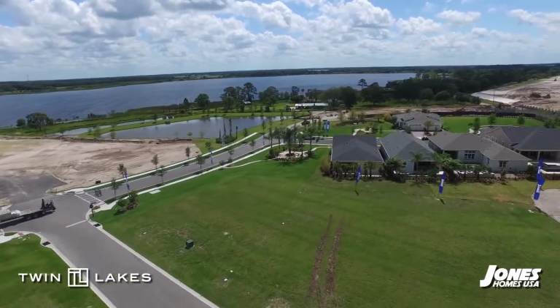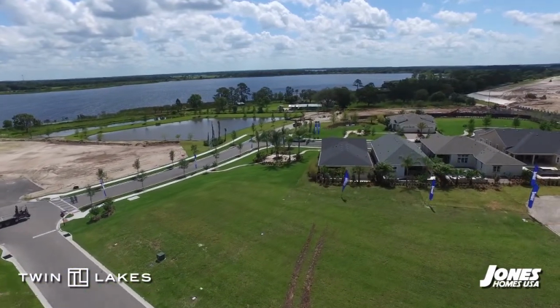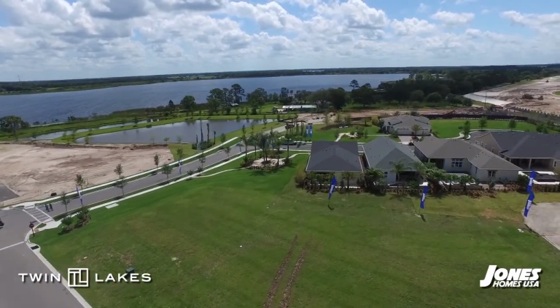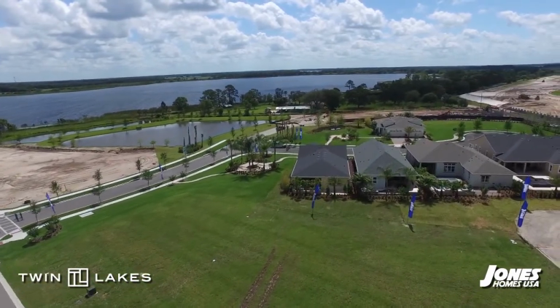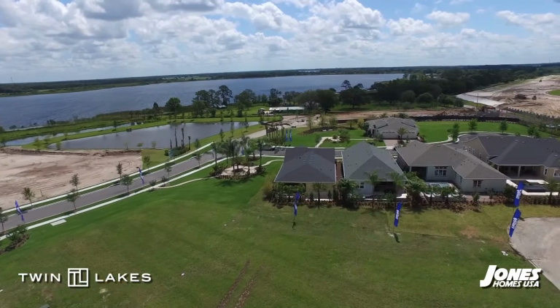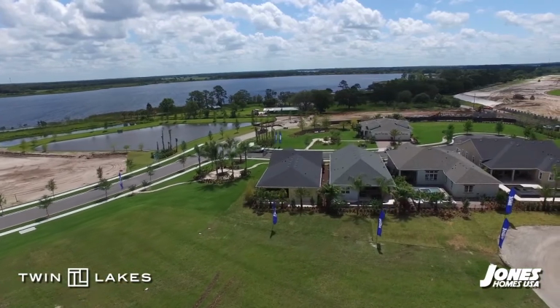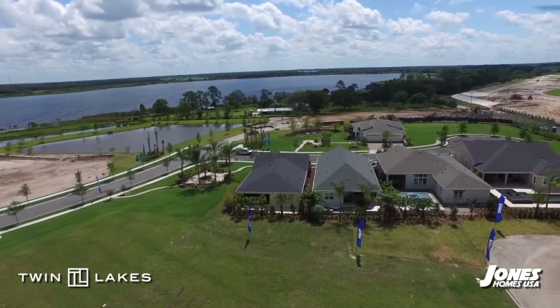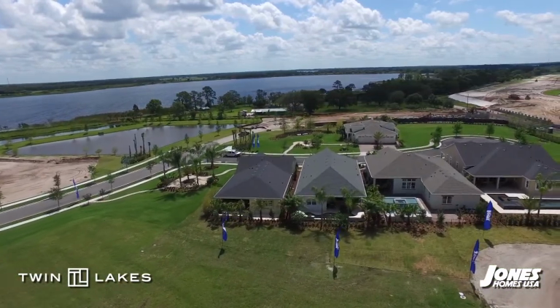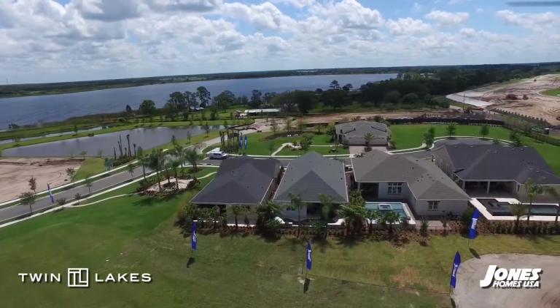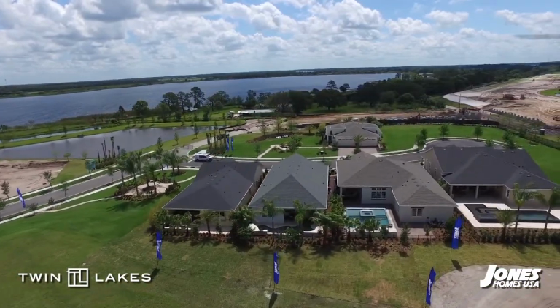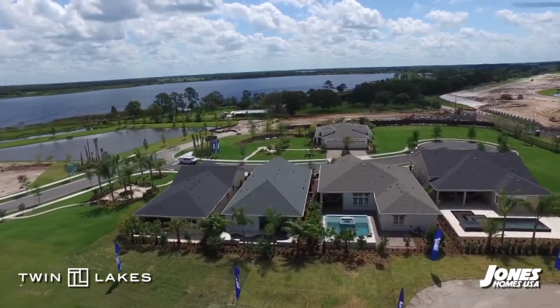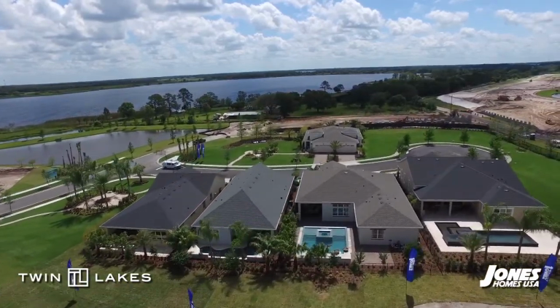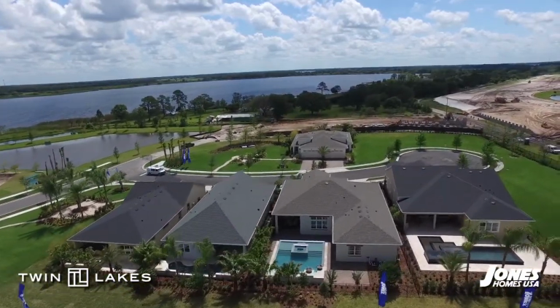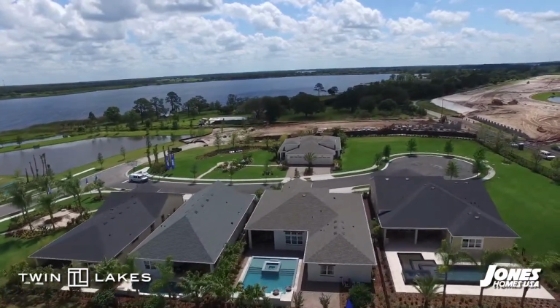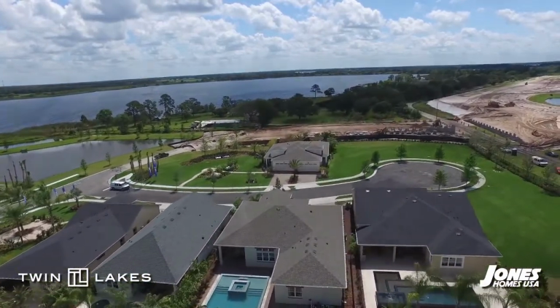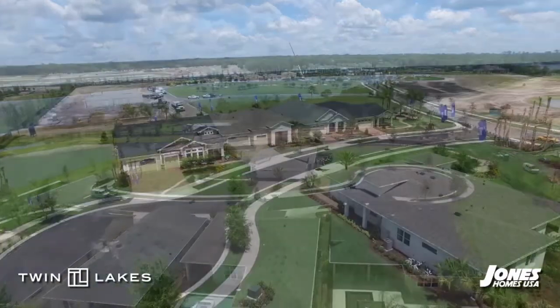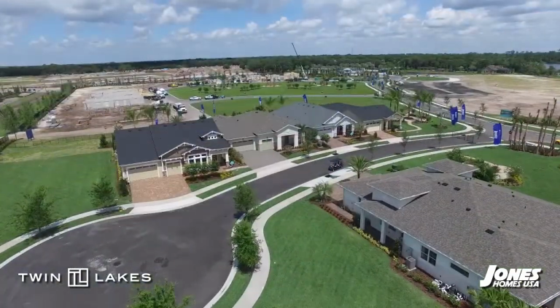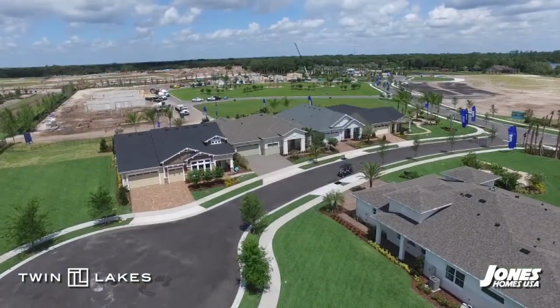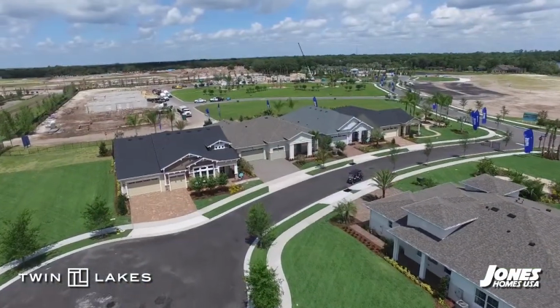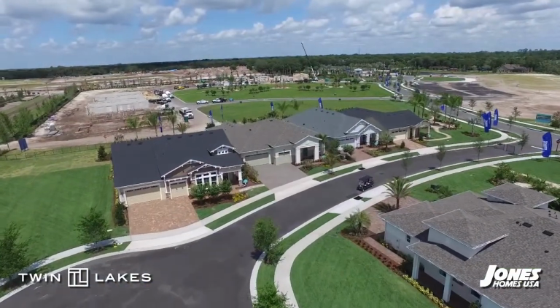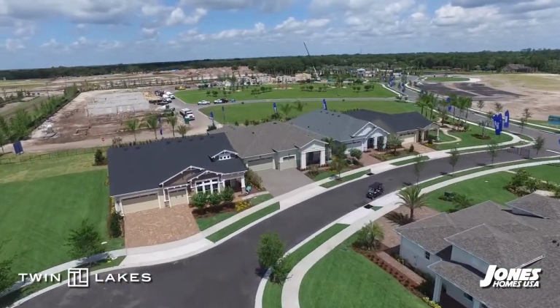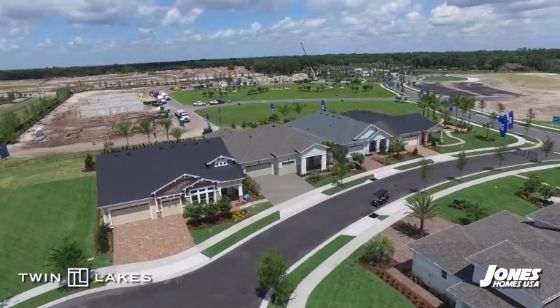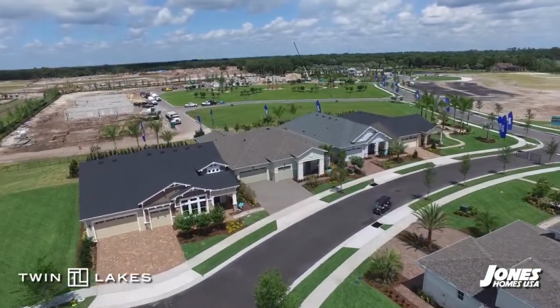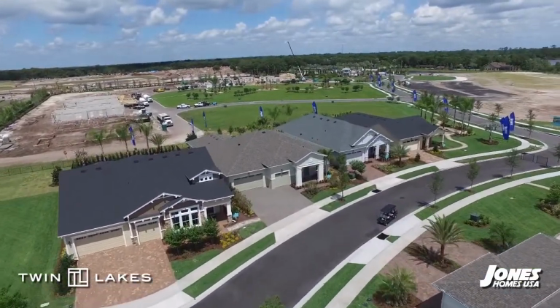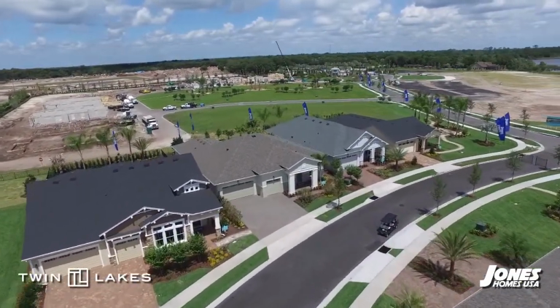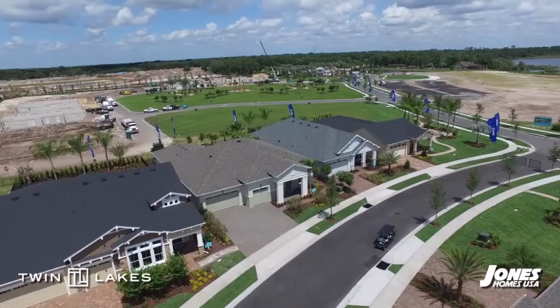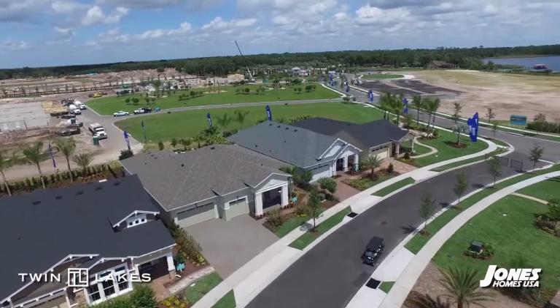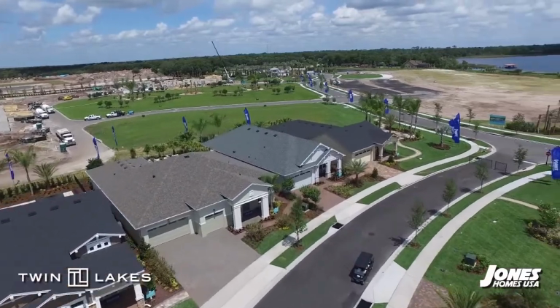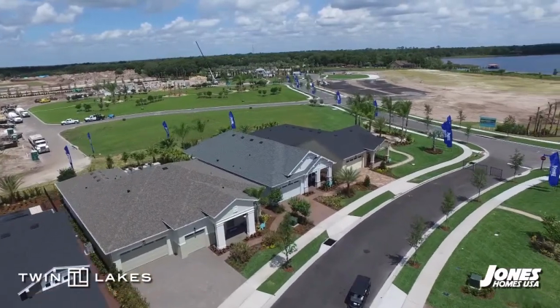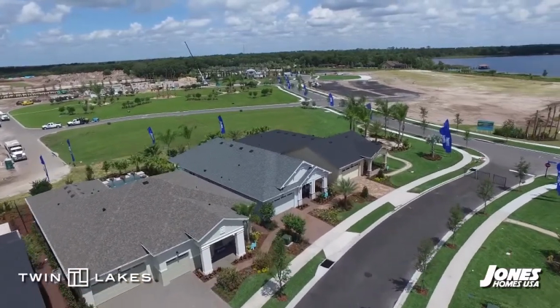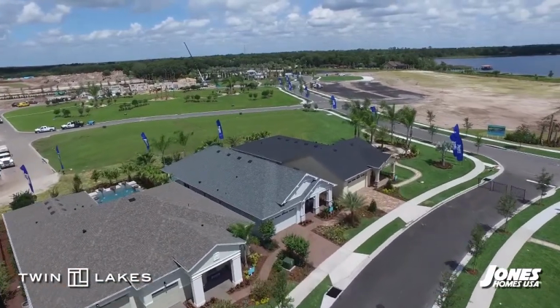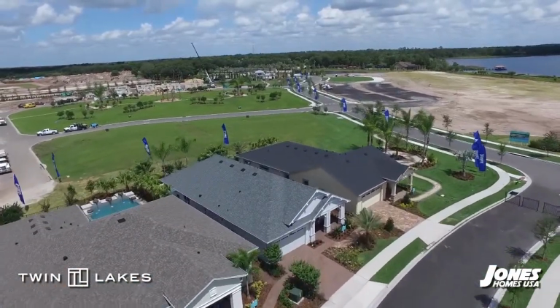Jones Homes USA offers a variety of innovative home designs and floor plans with an unheard of combination of luxury features and unique amenities. Living in this desirable Orlando area location will definitely add life to your style.